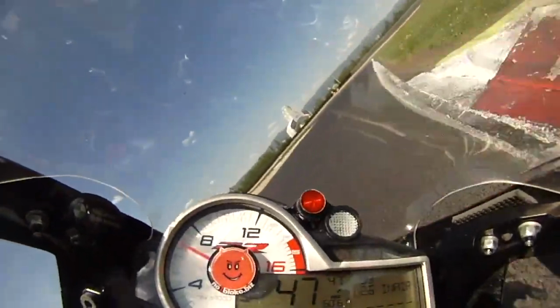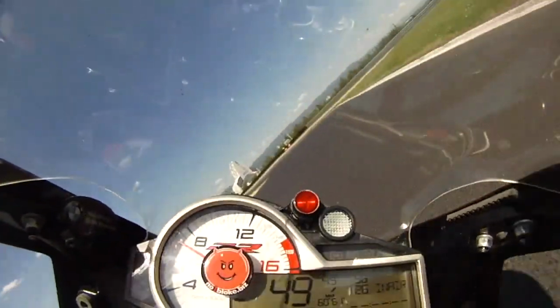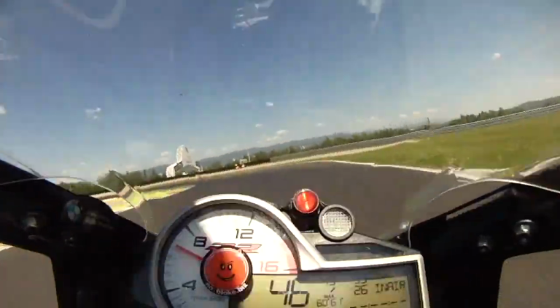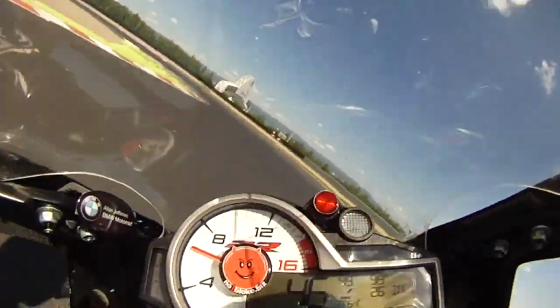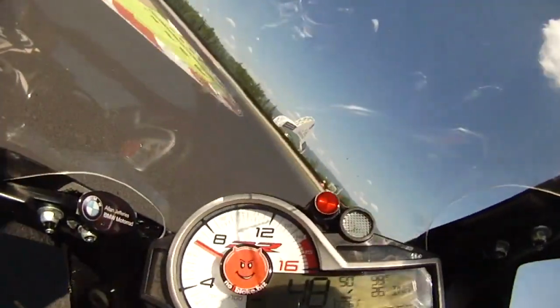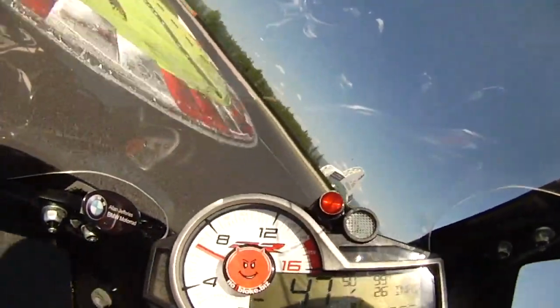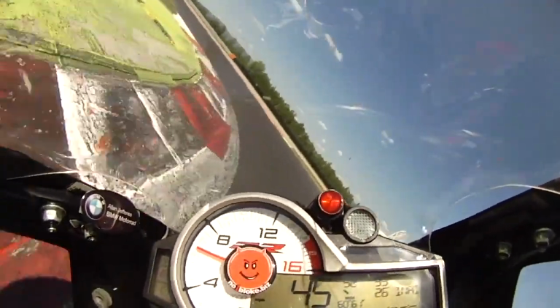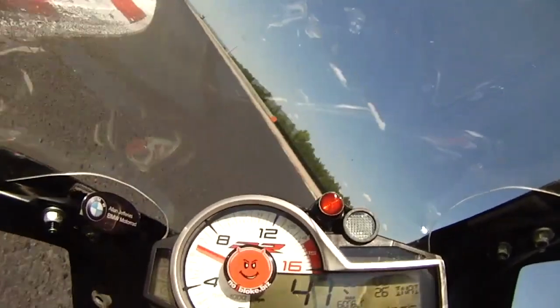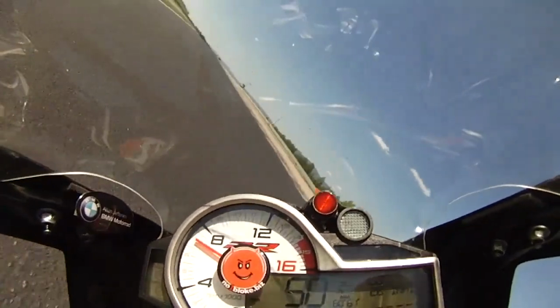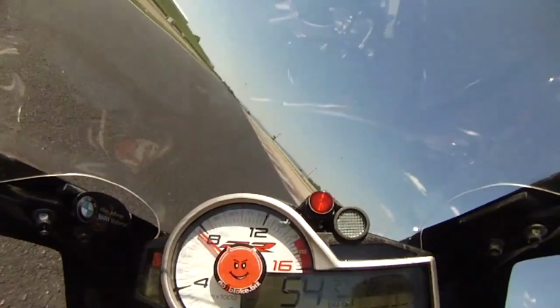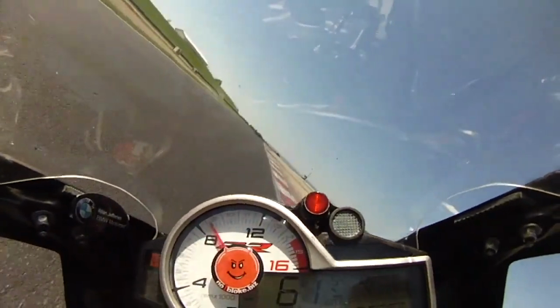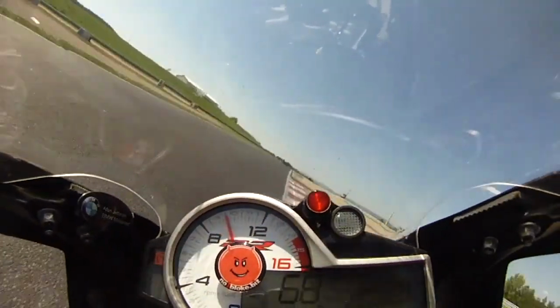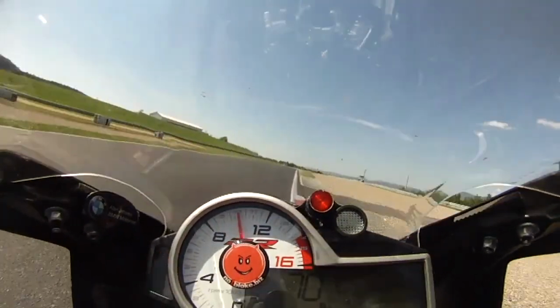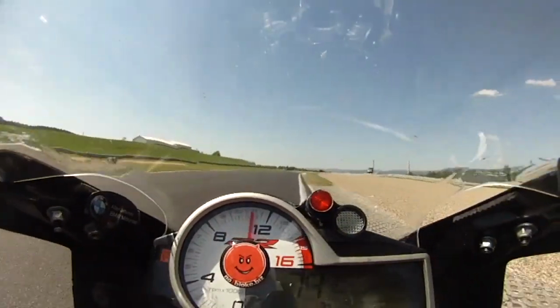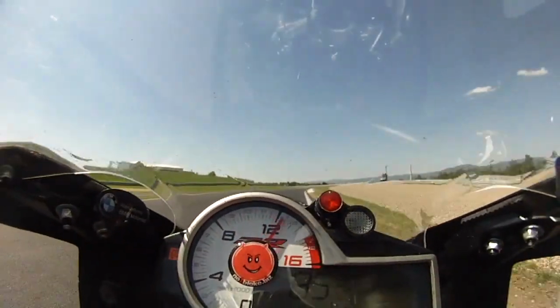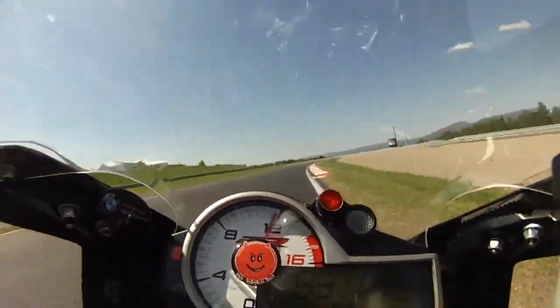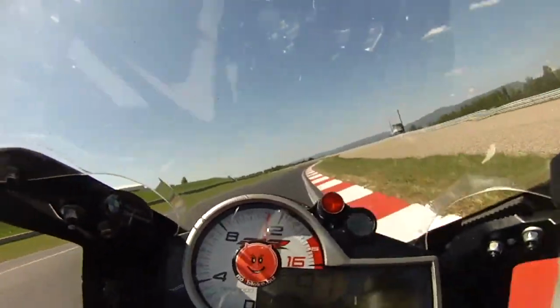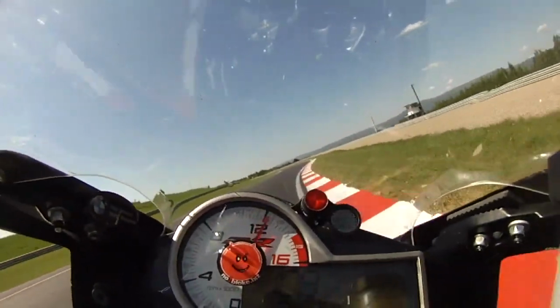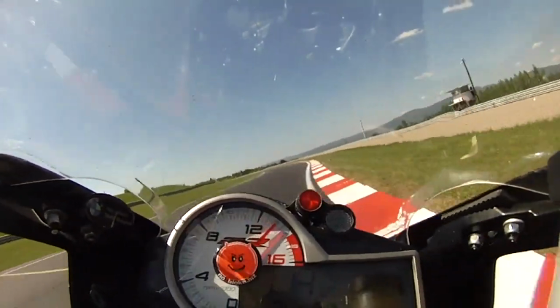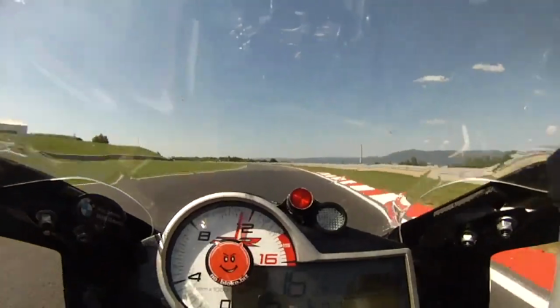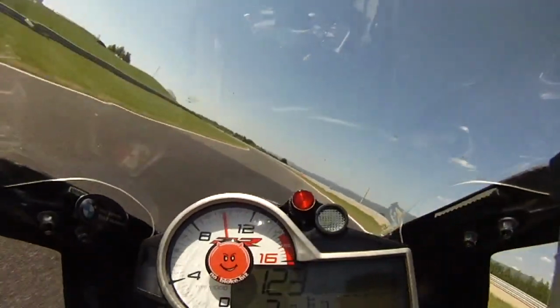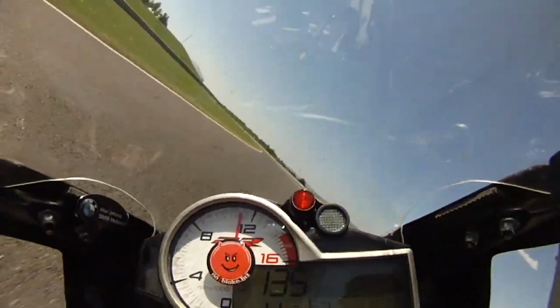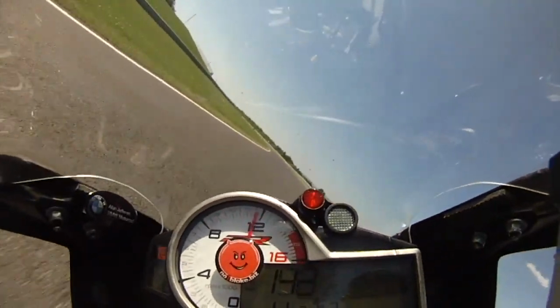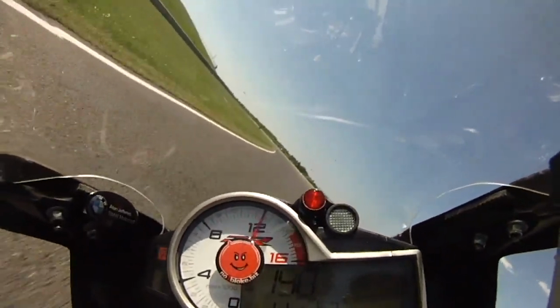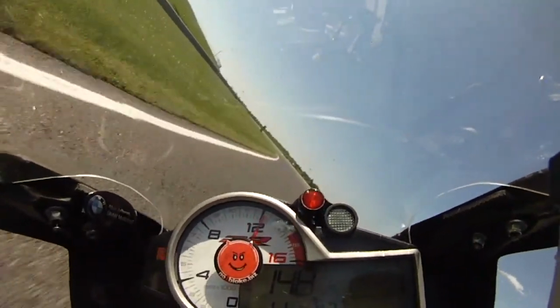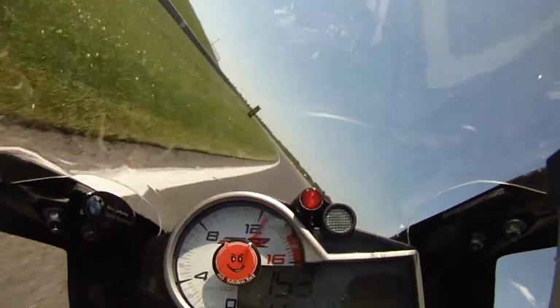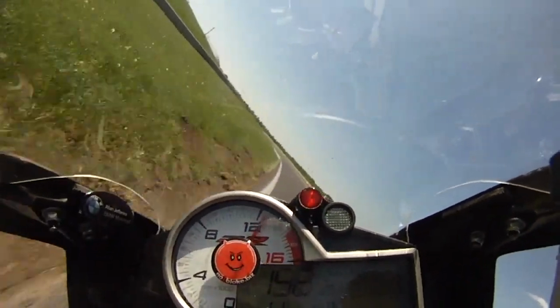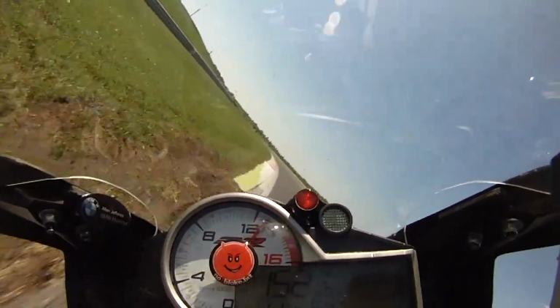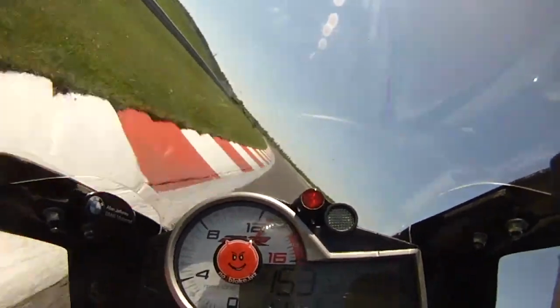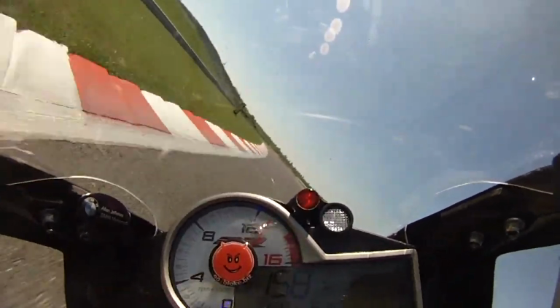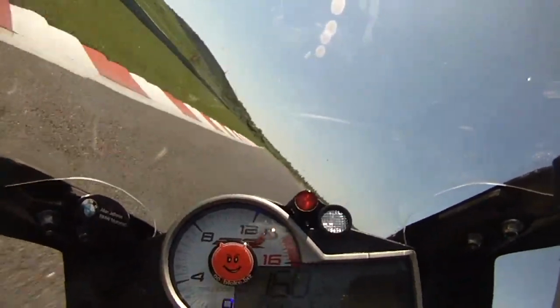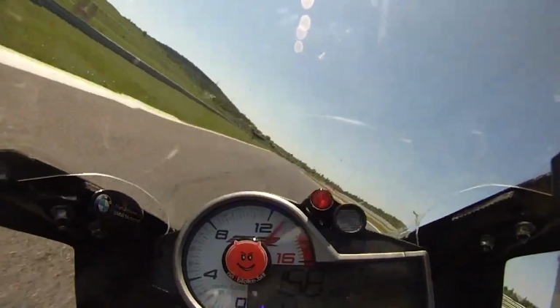Rapid change of directions through the chicane, get the bike sat upright and then drive out. Keep it over to the right, short shift and then full gas up to the fast left. Easing back at the apex and then a short blast out.